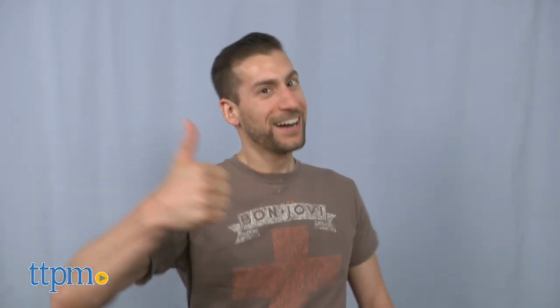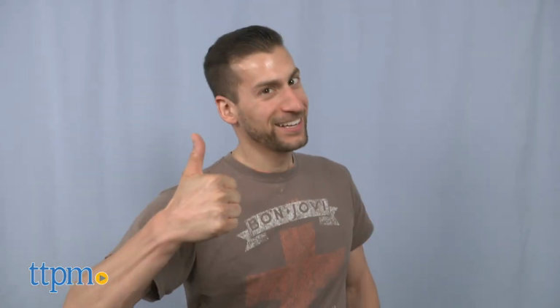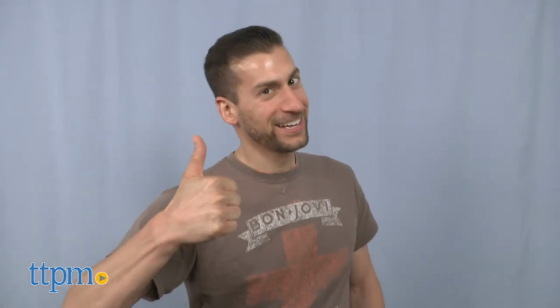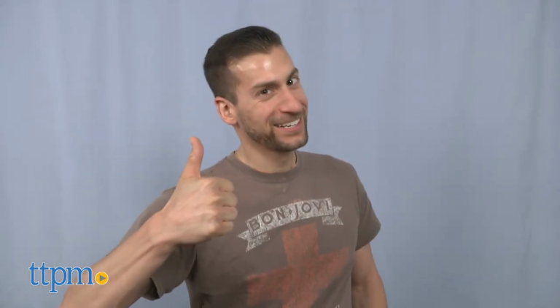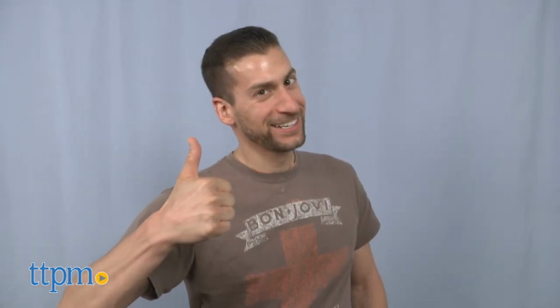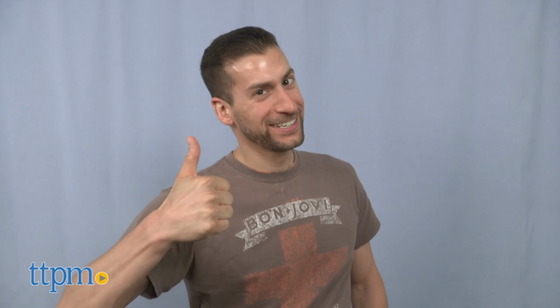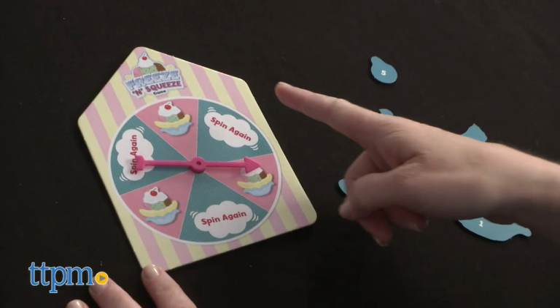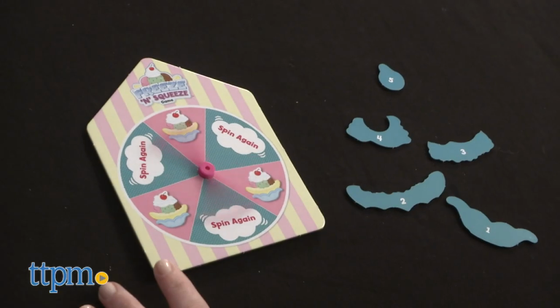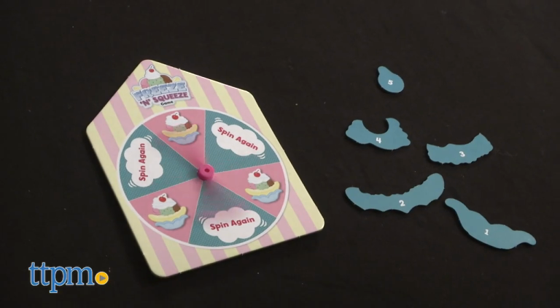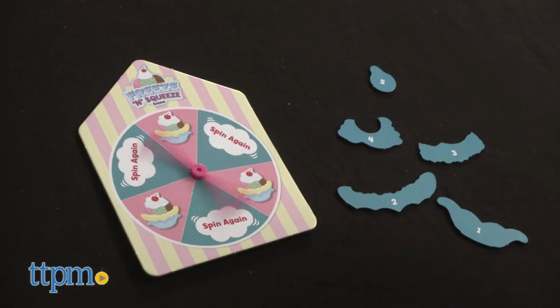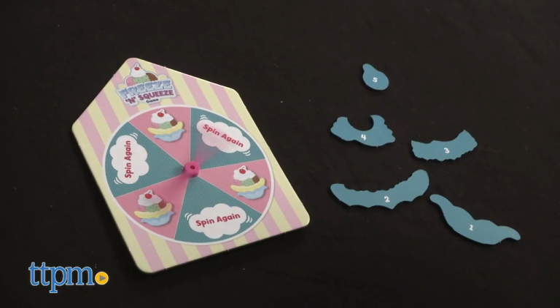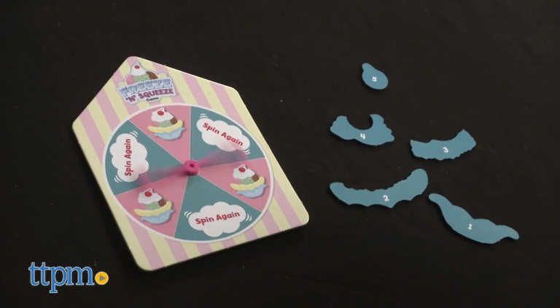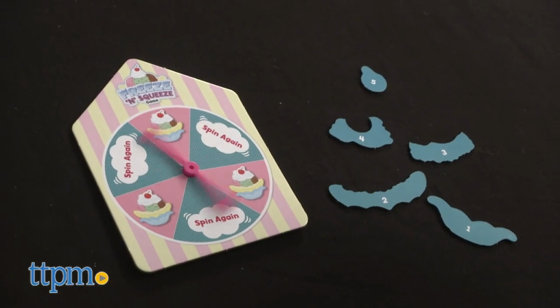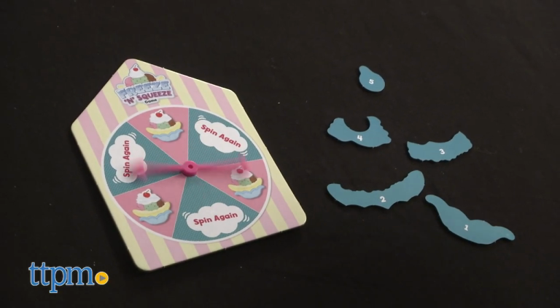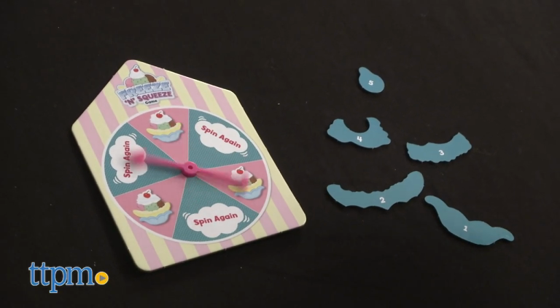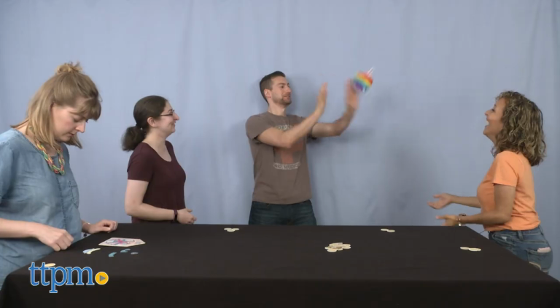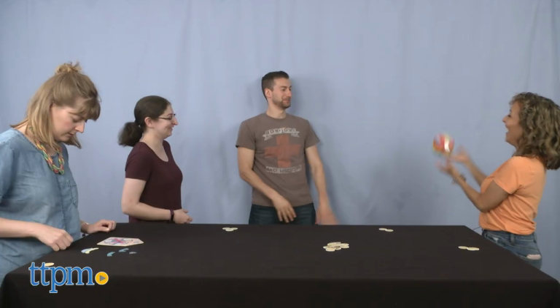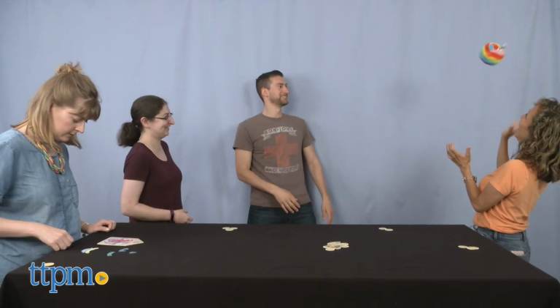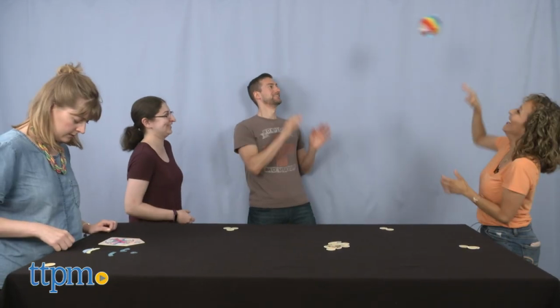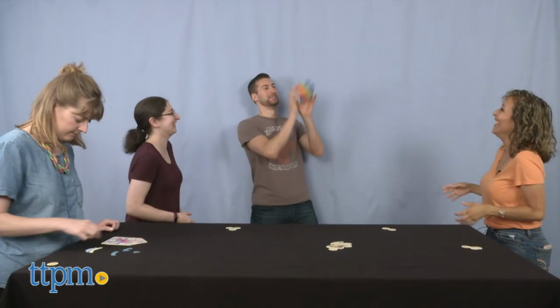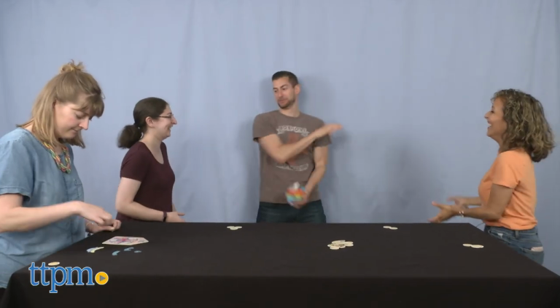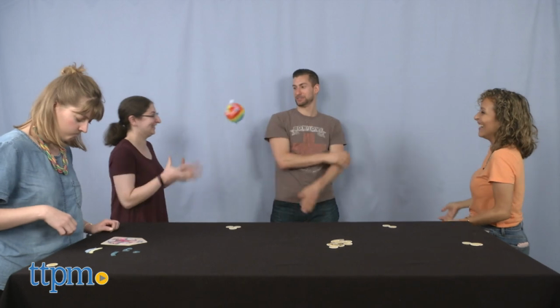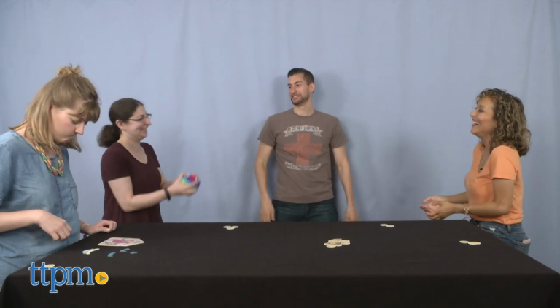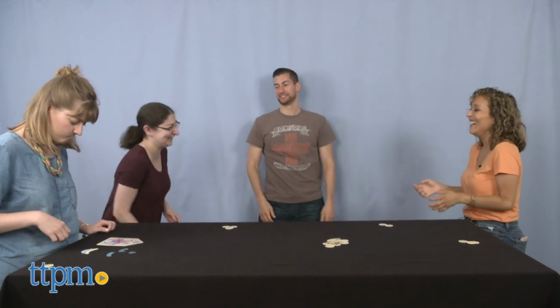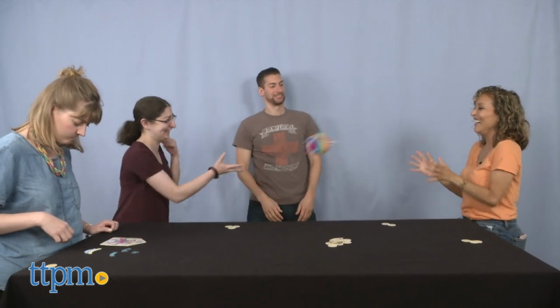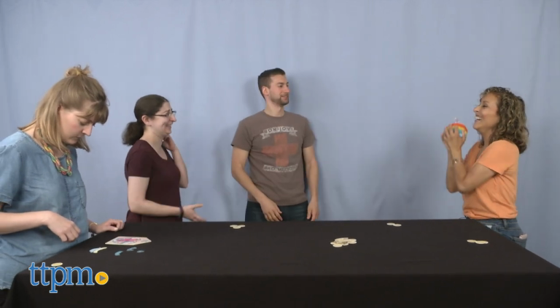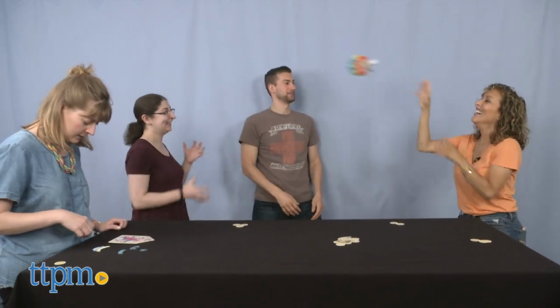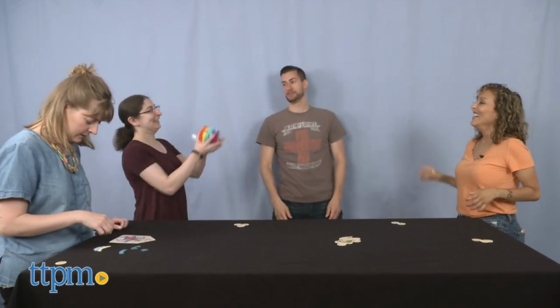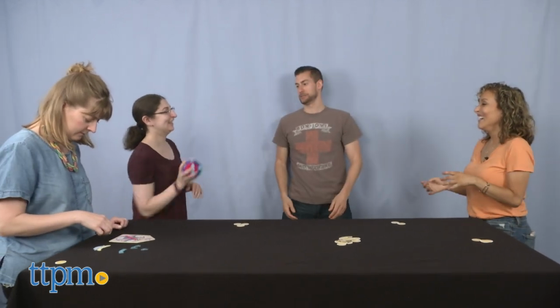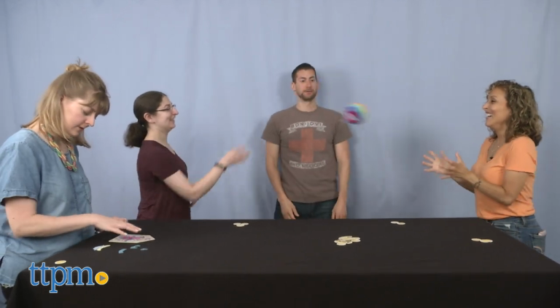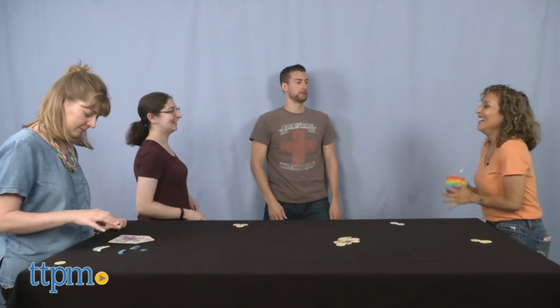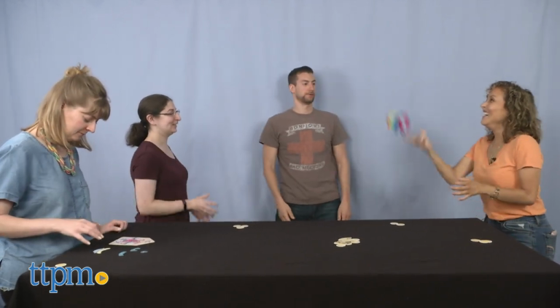Children will enjoy this version of the classic hot potato game. It keeps children on their toes and entertained. It also makes for a perfect kids' party game since many players can play at once.